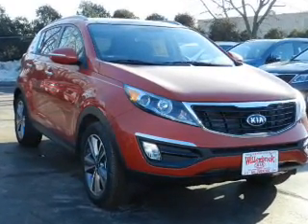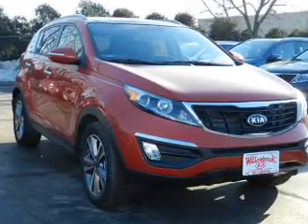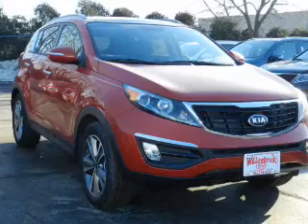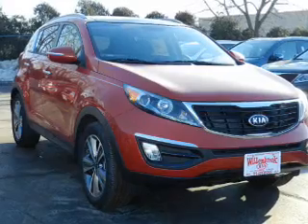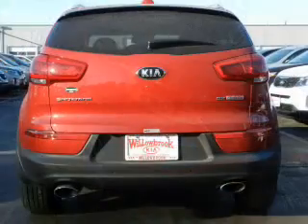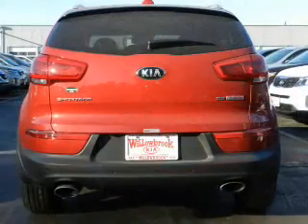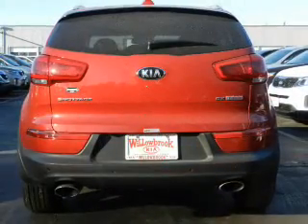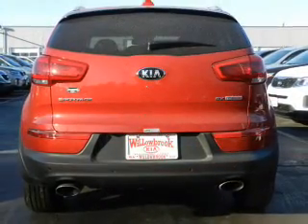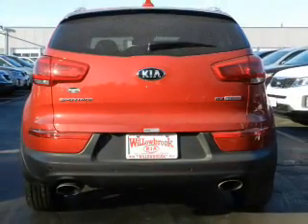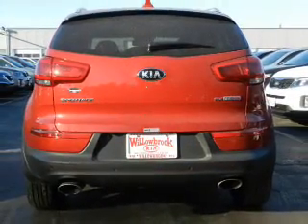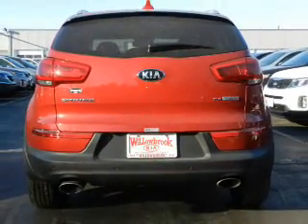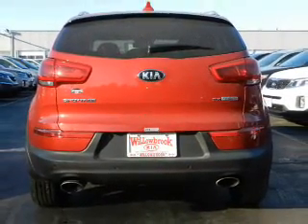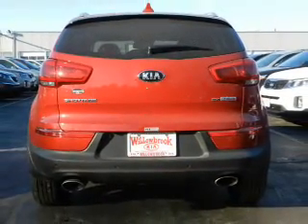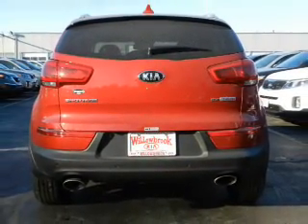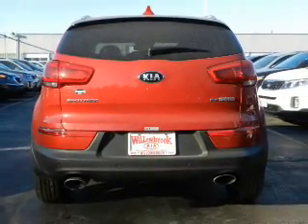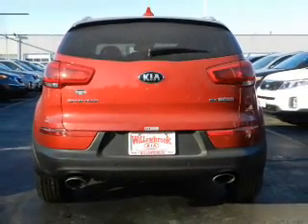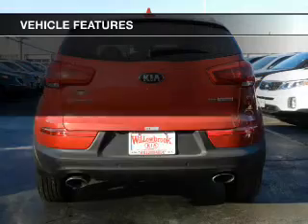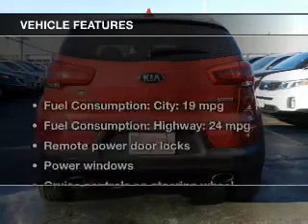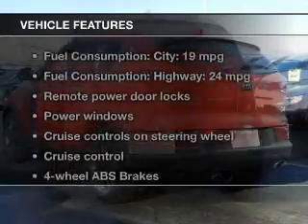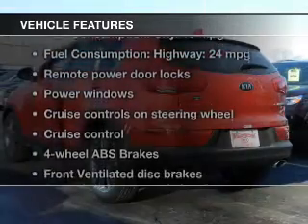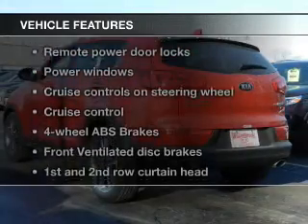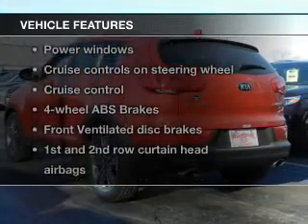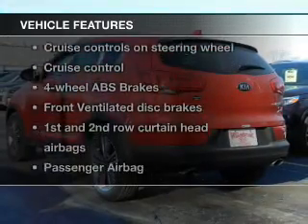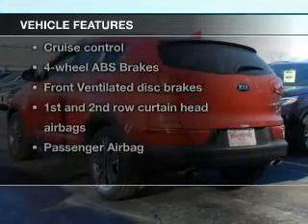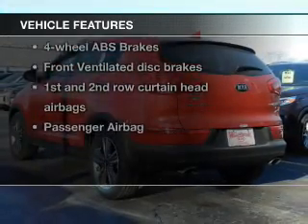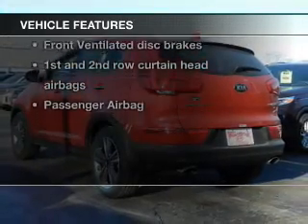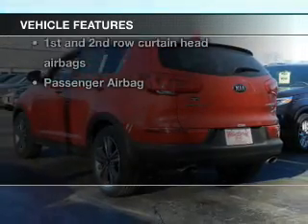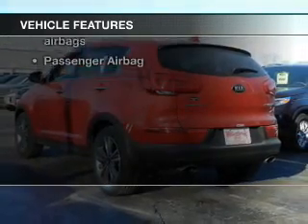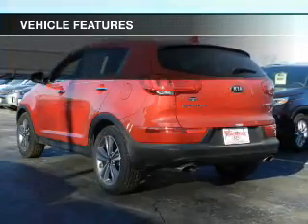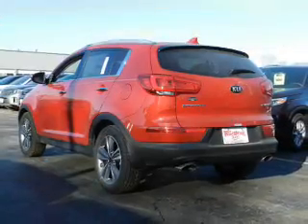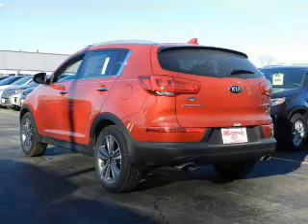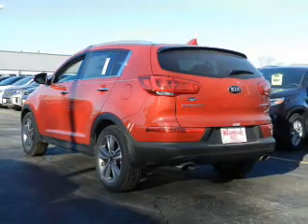Treat yourself to the splendor of a premium sound system. The anti-lock braking system will keep you safe on the road. And with these notable features, you won't want to miss out on the opportunity to own this amazing ride.